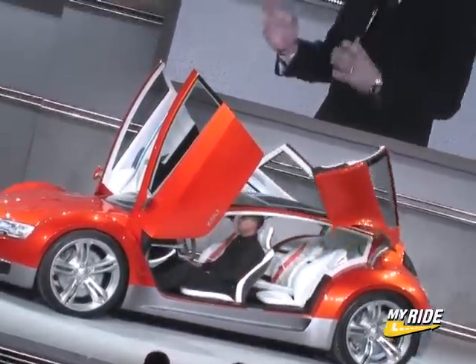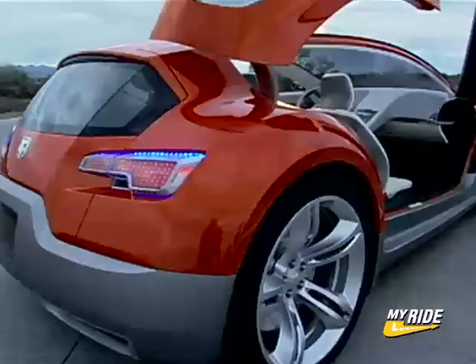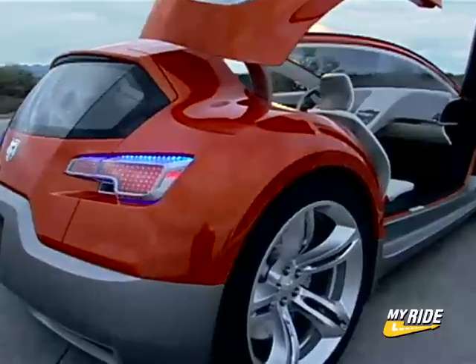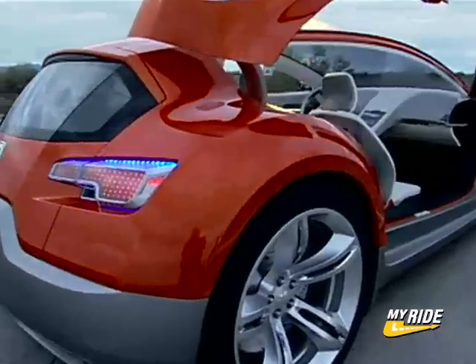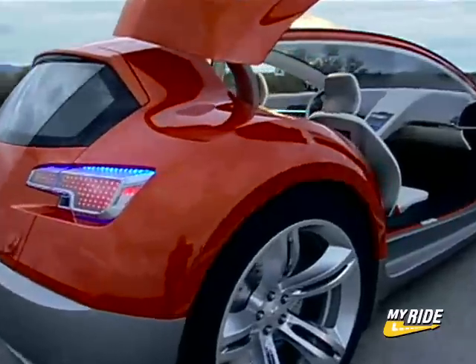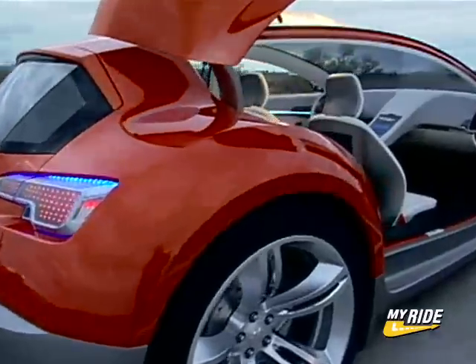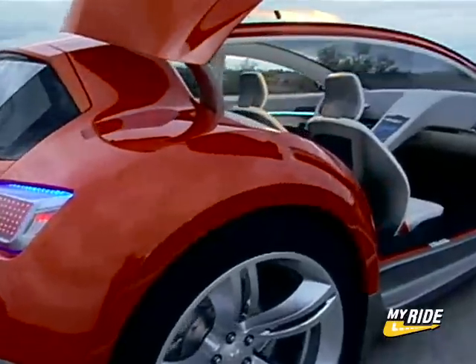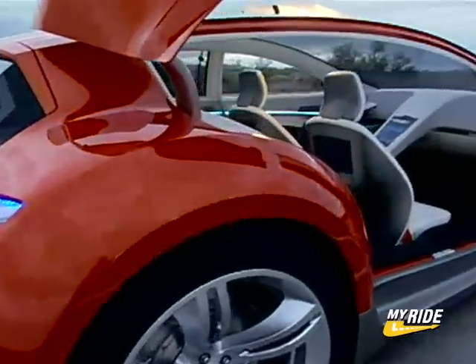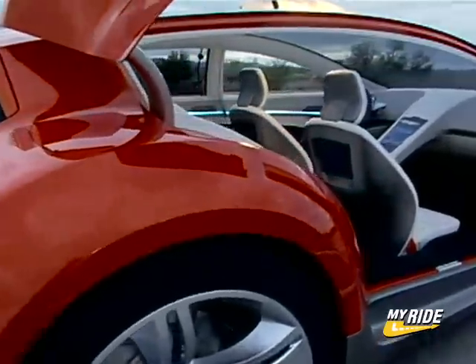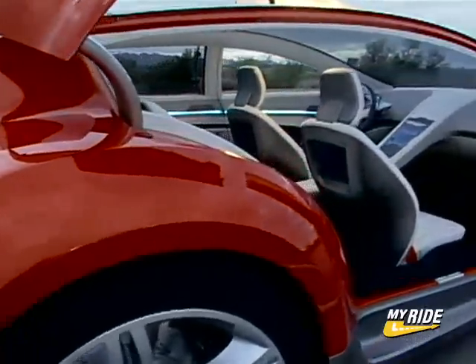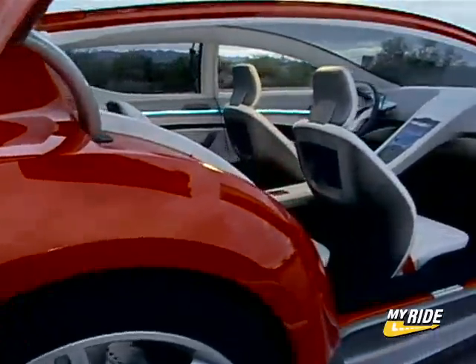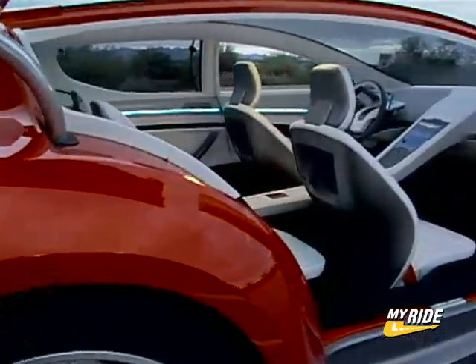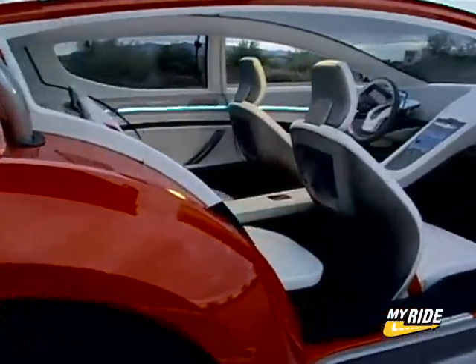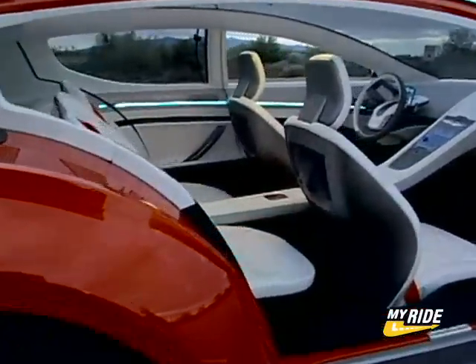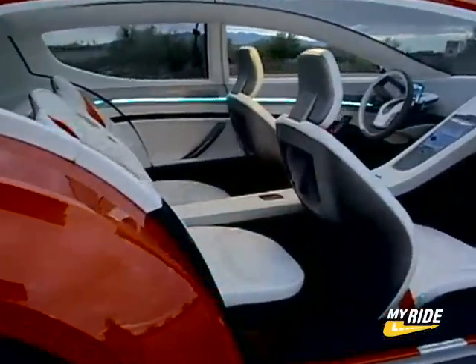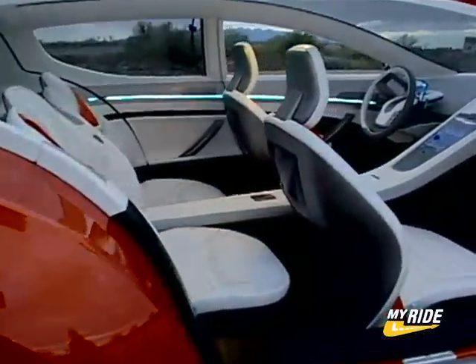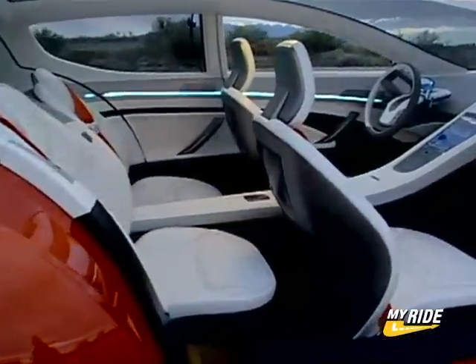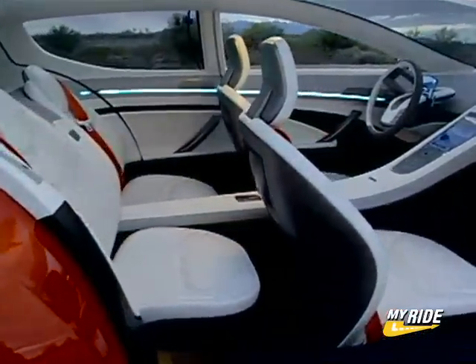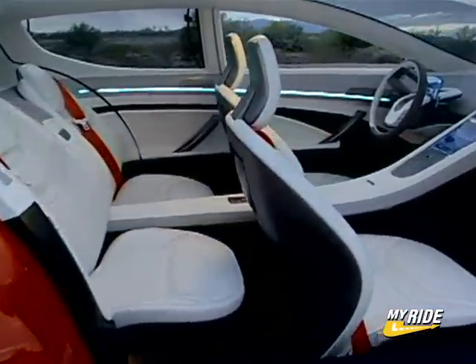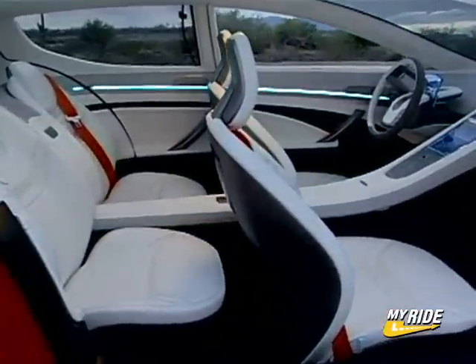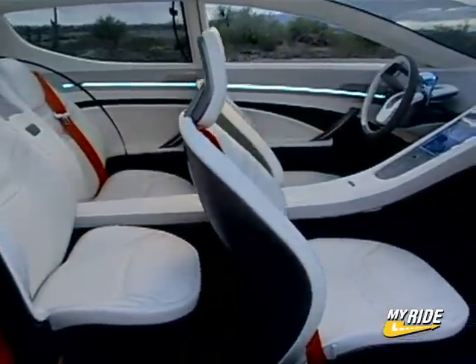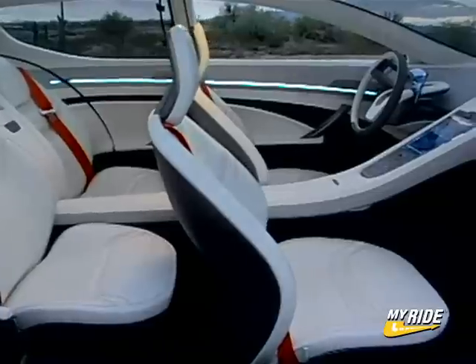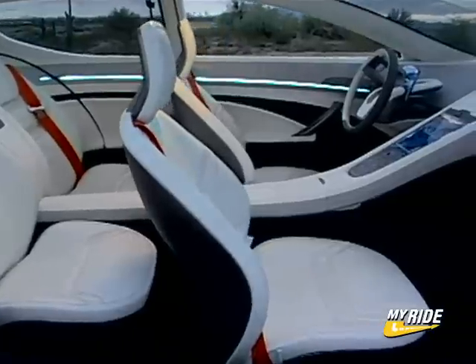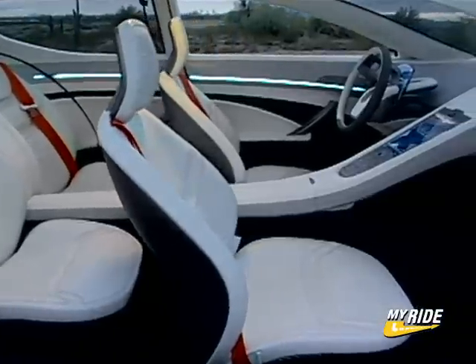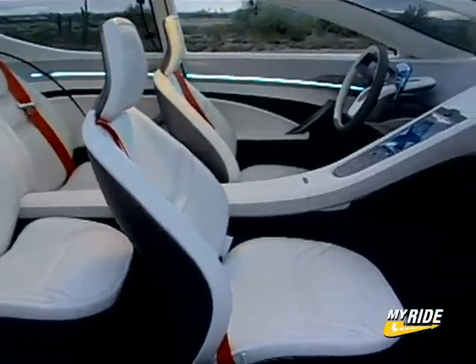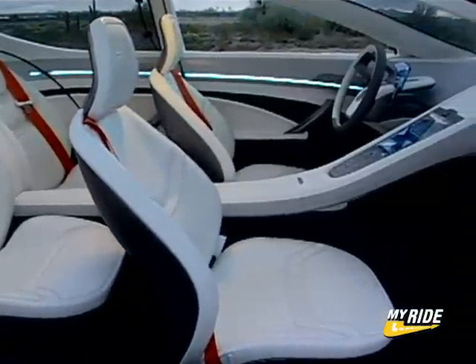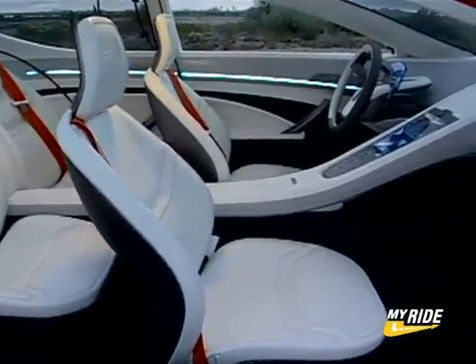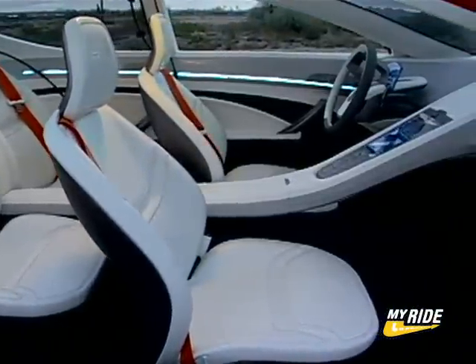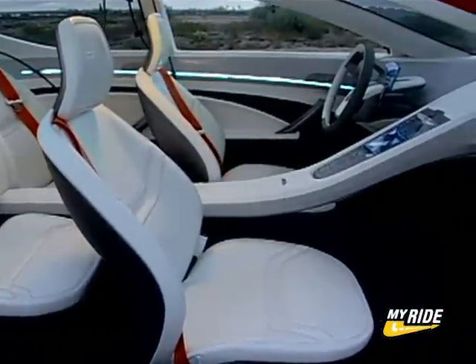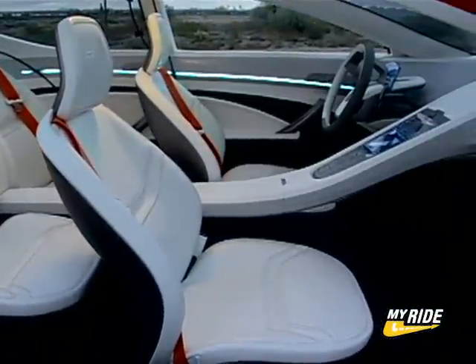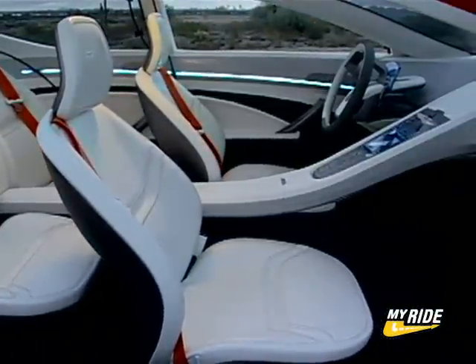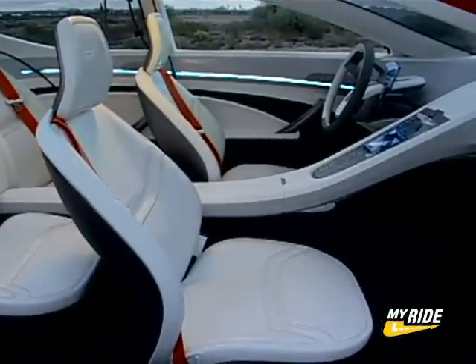The super-wide split cockpit features four bucket seats, a high-tech almost floating steering wheel, a futuristic-looking instrument panel, and a cool sloping center stack with button controls for nearly everything.